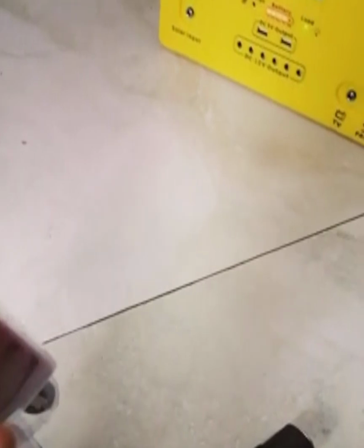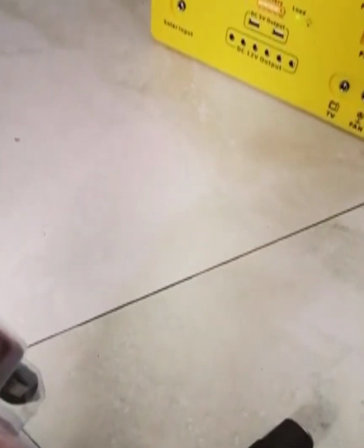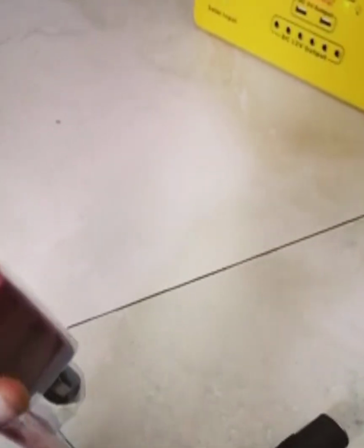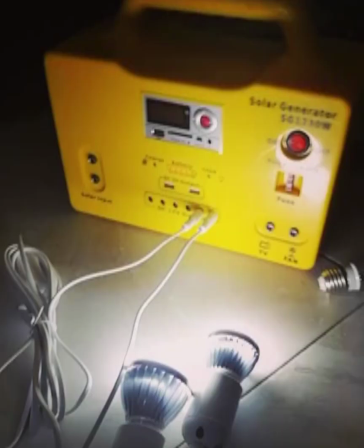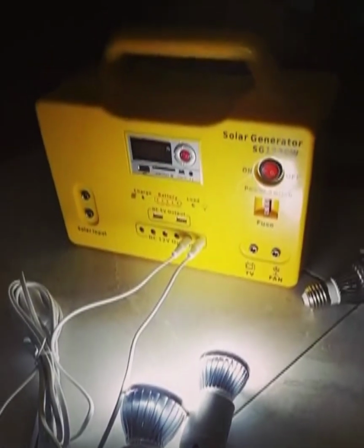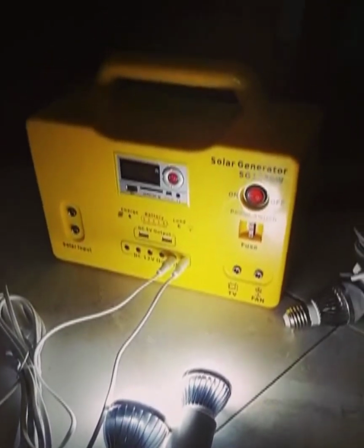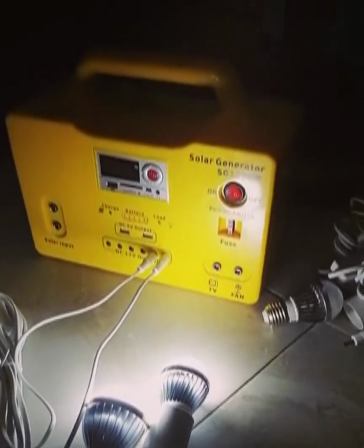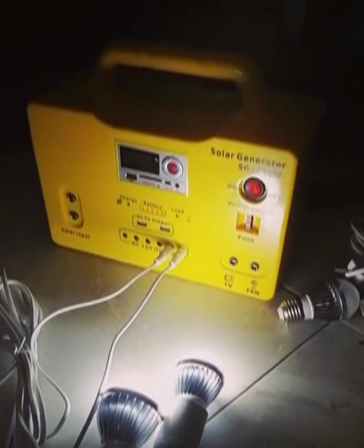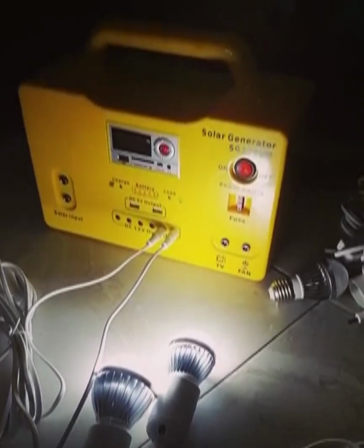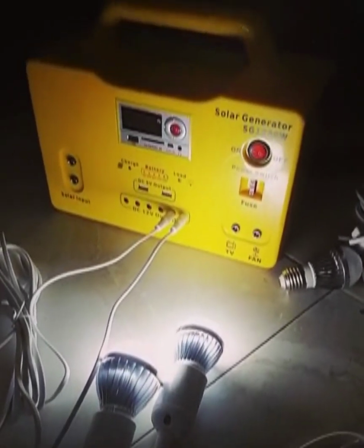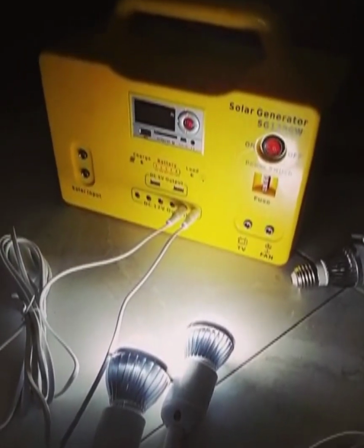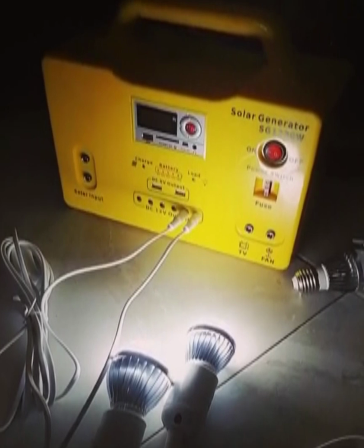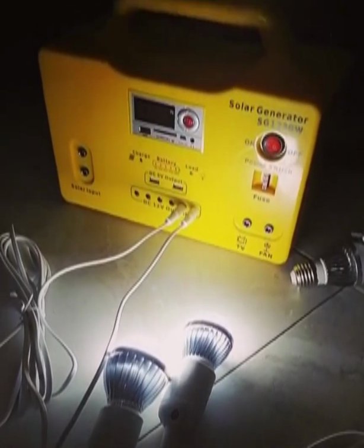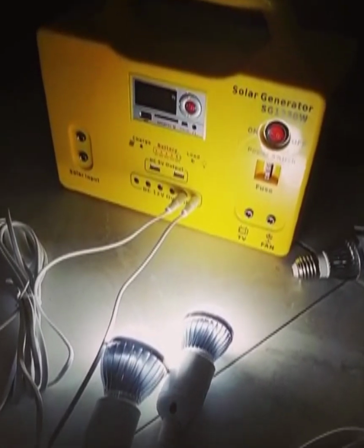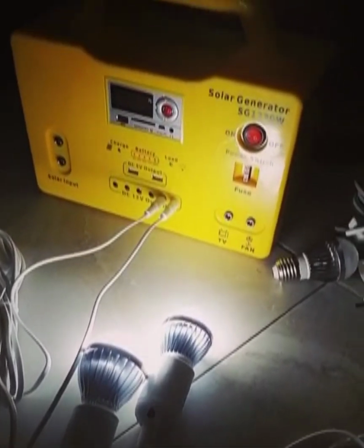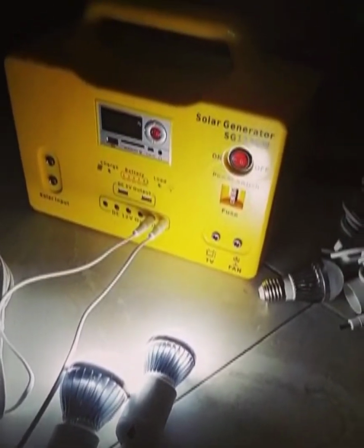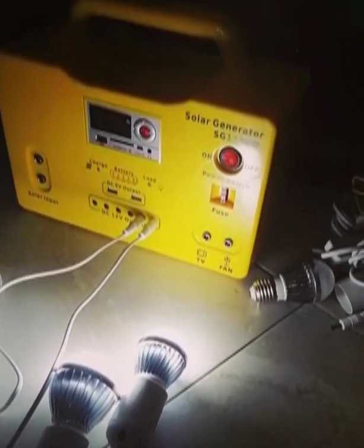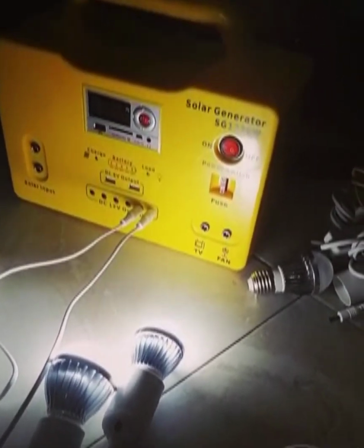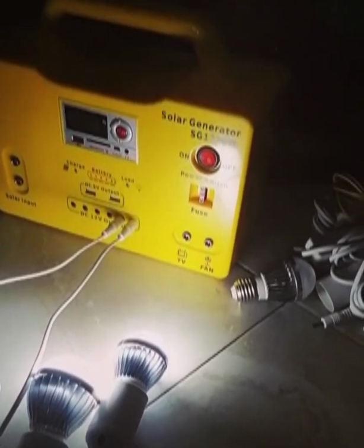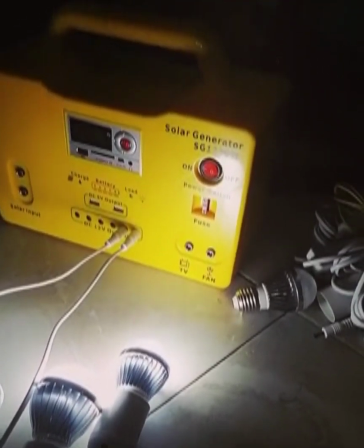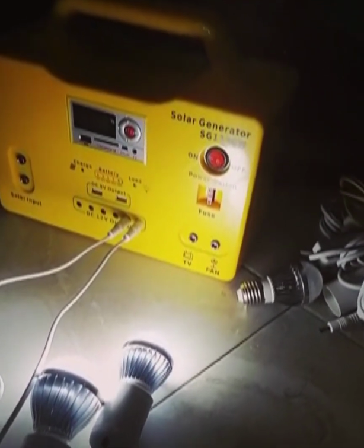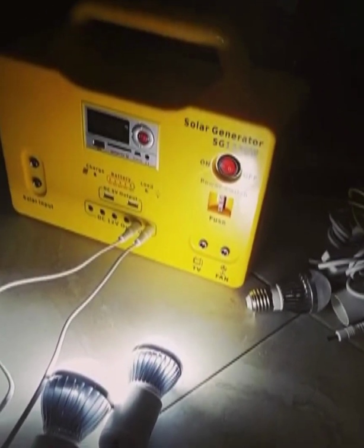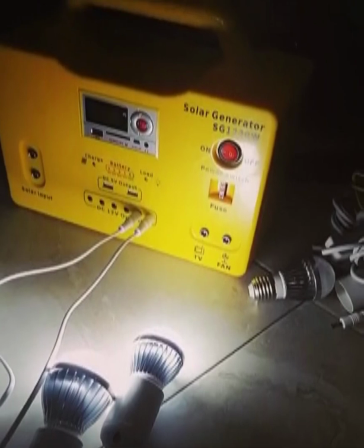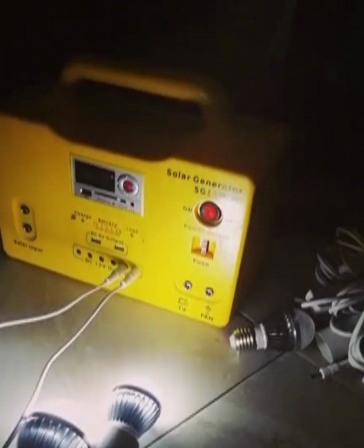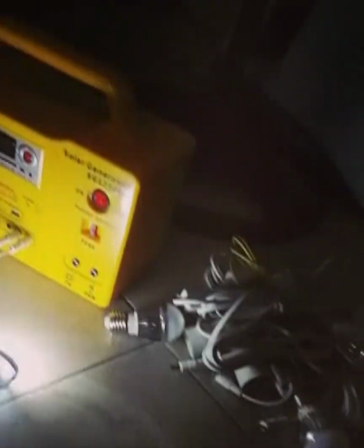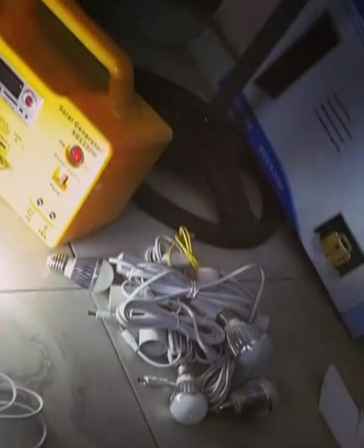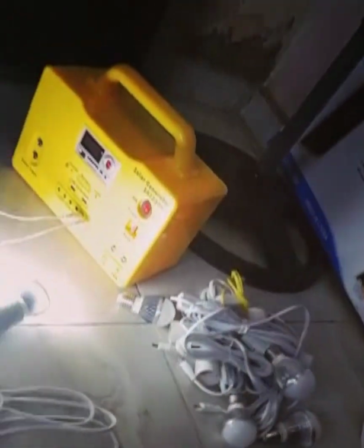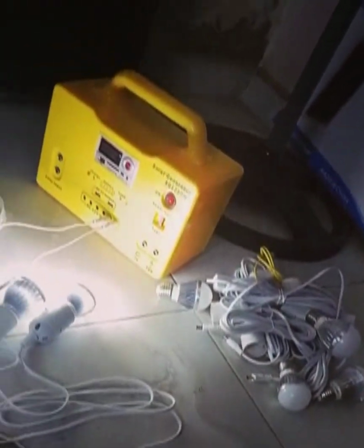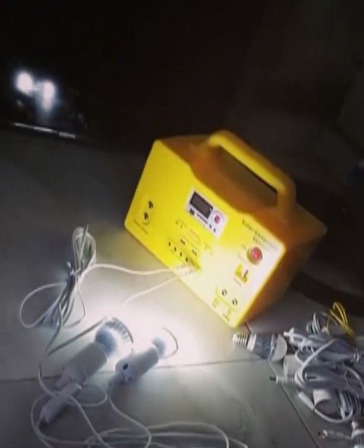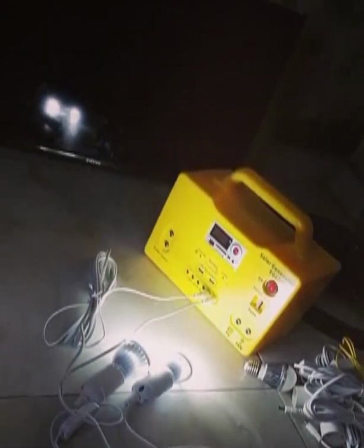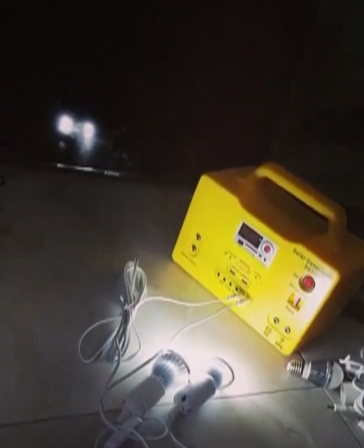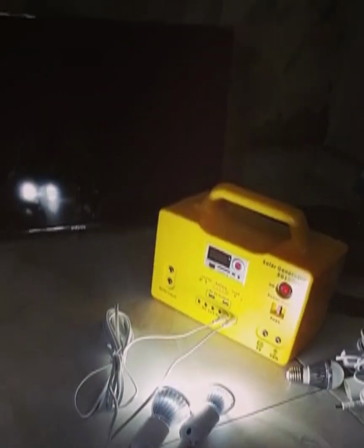Let's illustrate some of these functions. As you can see, we have two bulbs plugged in — a 3-watt and a 5-watt. With these two bulbs, you can expect more than 20 hours, about 22 to 24 hours of lighting. If you plug in all six bulbs at the same time, you can expect about eight hours of lighting.